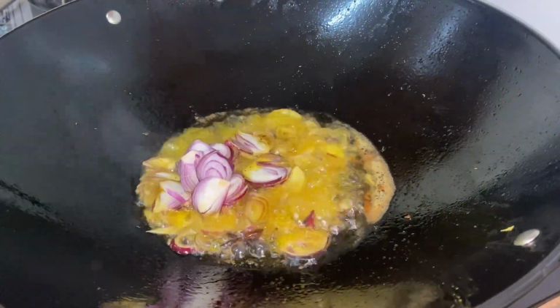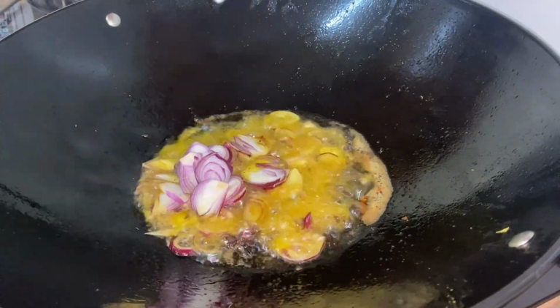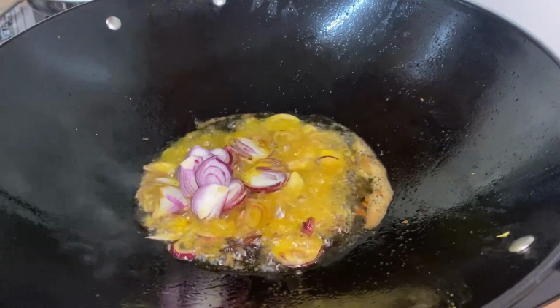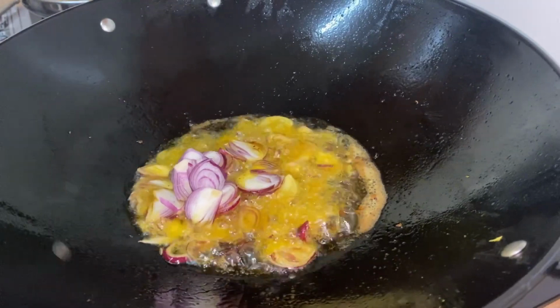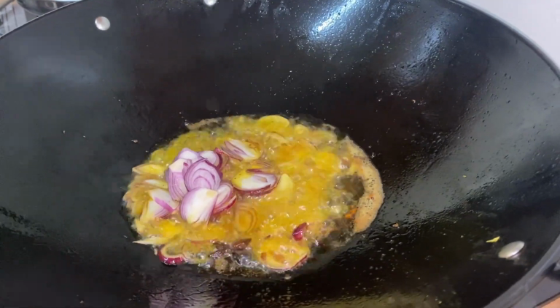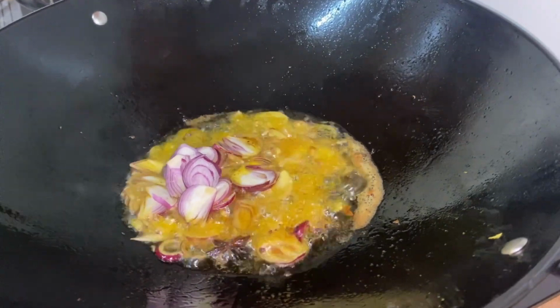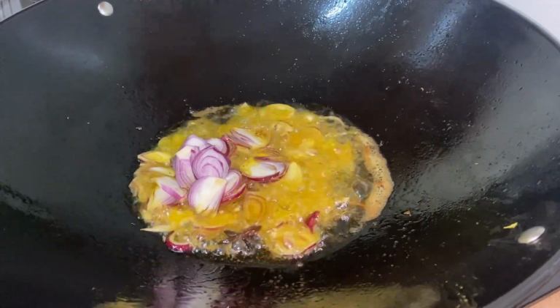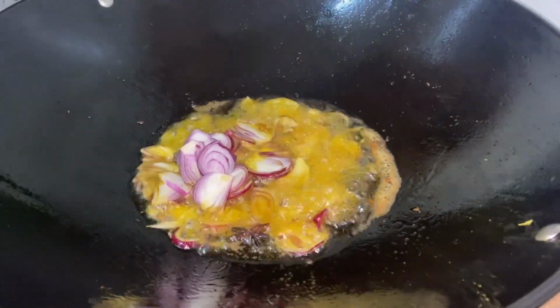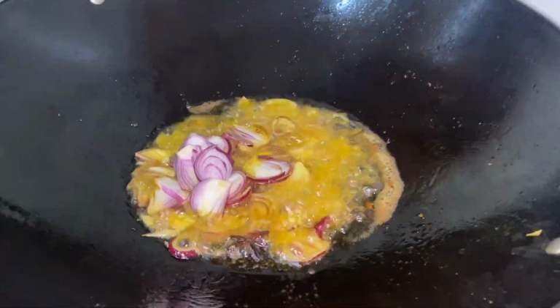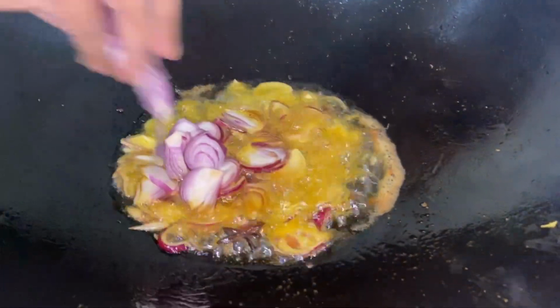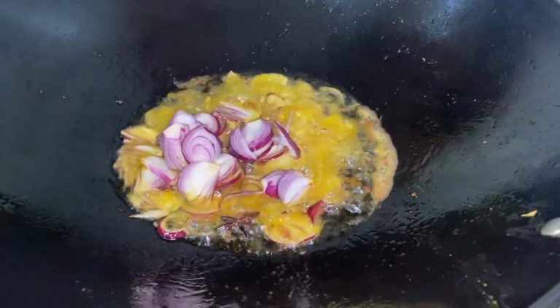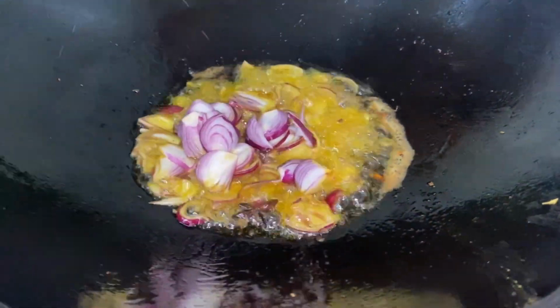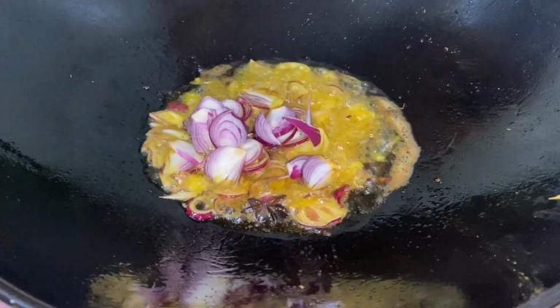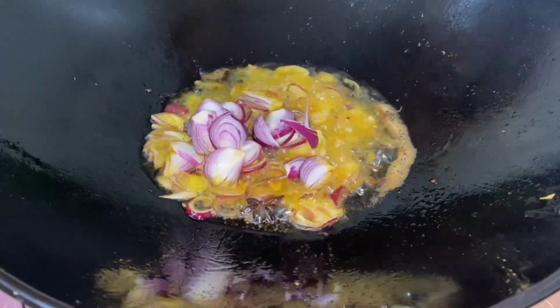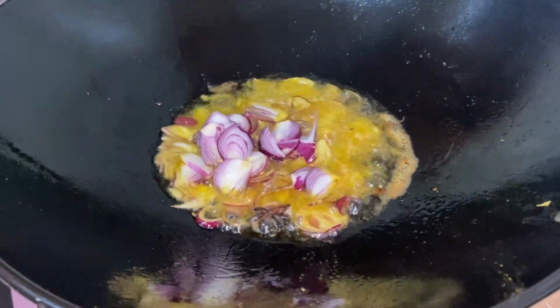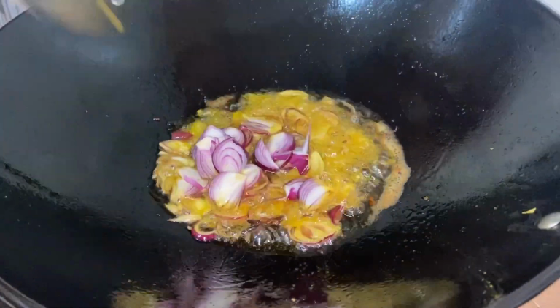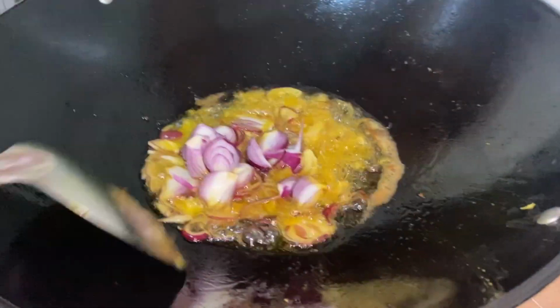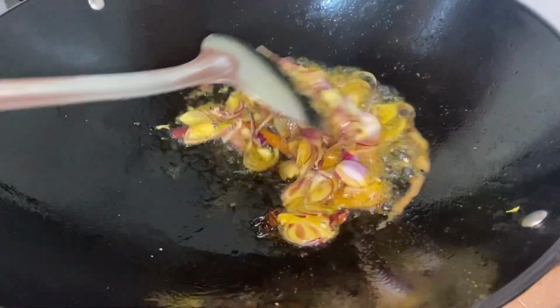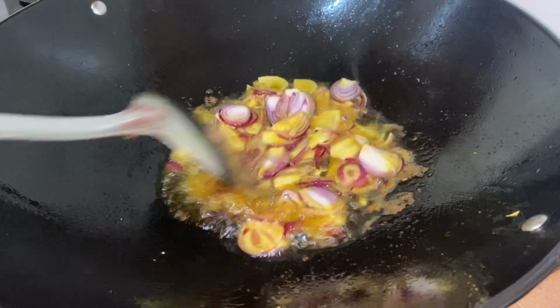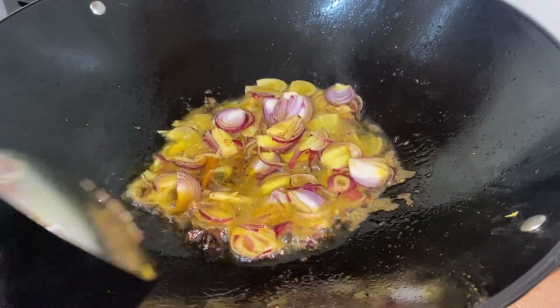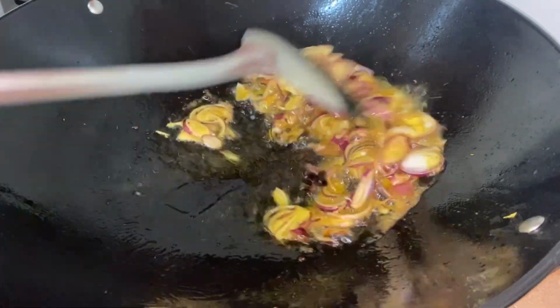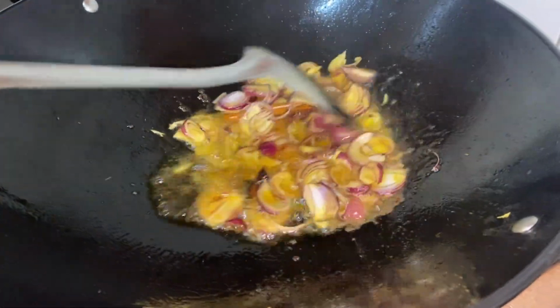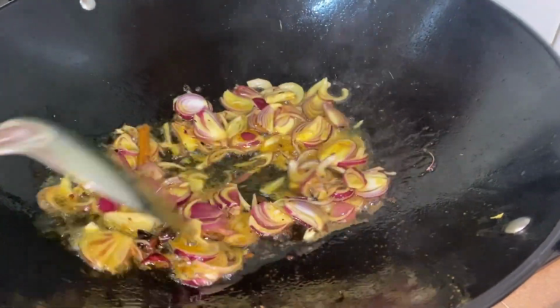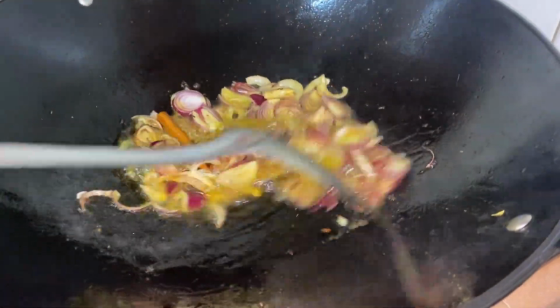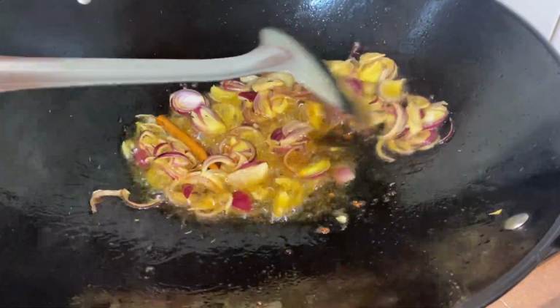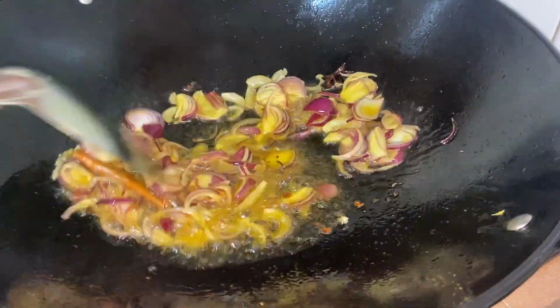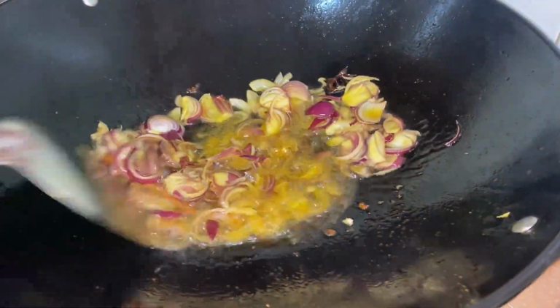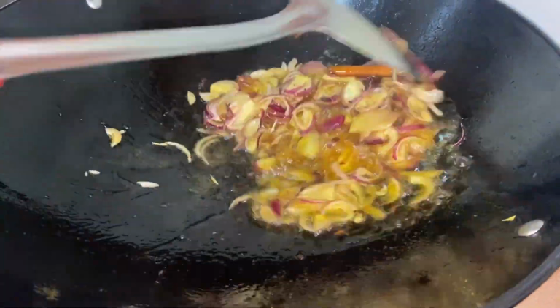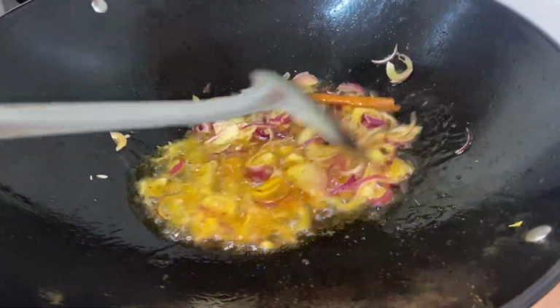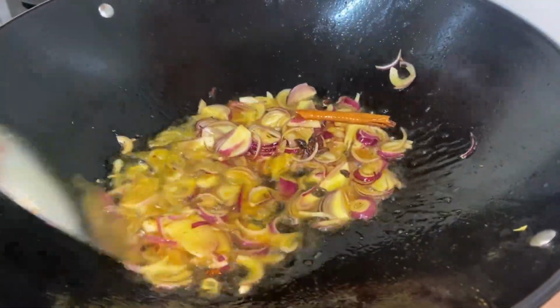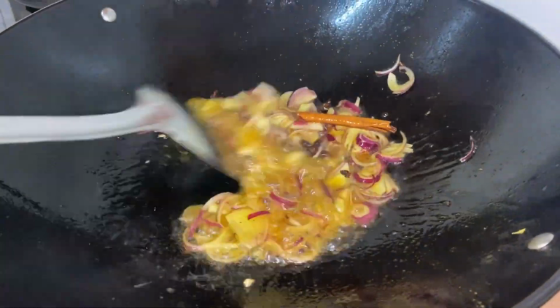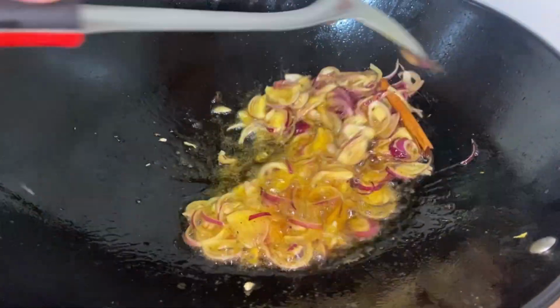Now it's time to get ready to make our sambal. For the sambal, we need sliced tomatoes, onion, and ginger and garlic pounded into a paste.